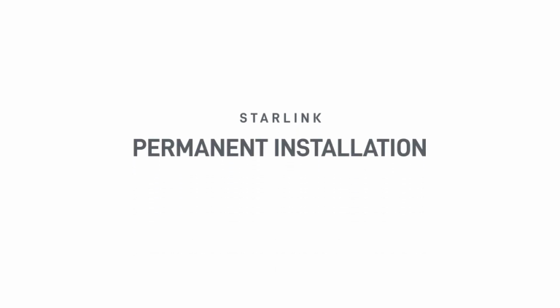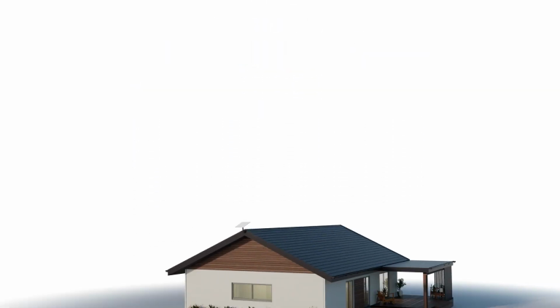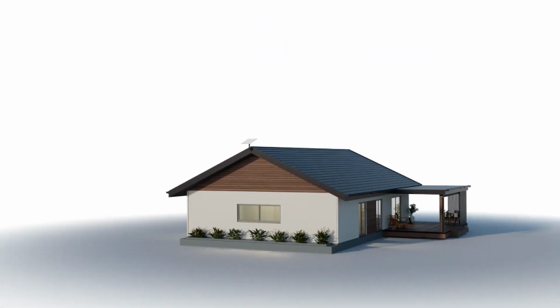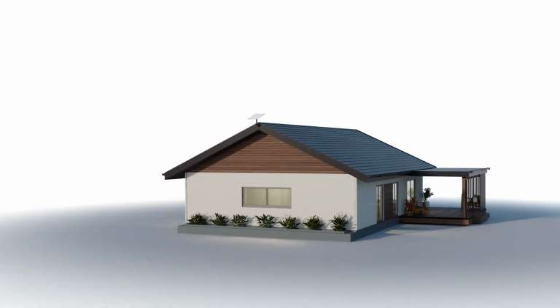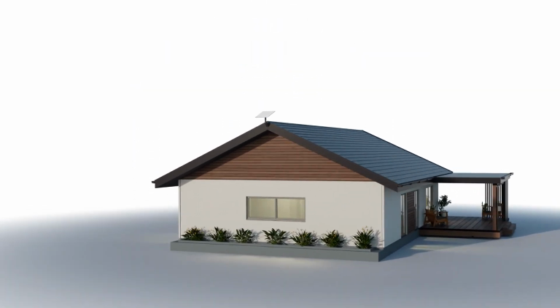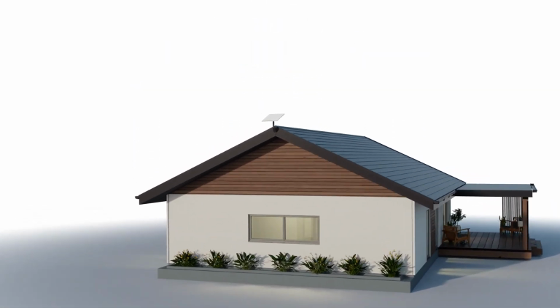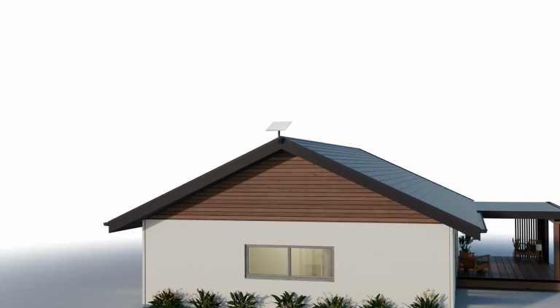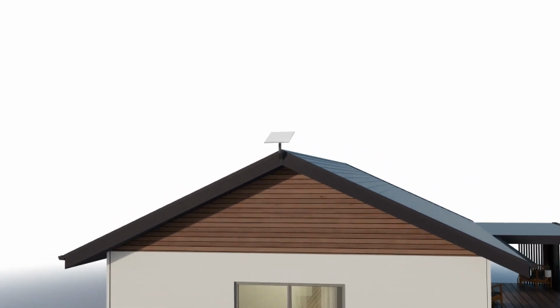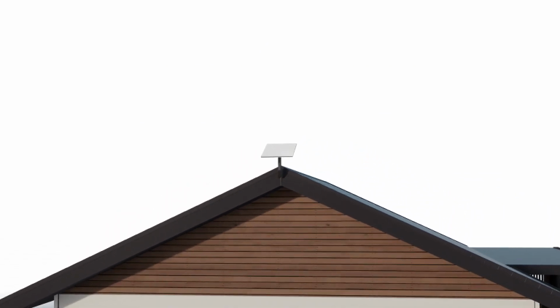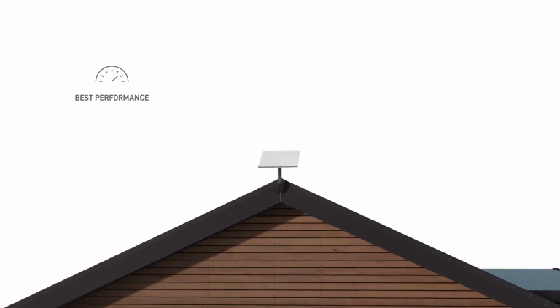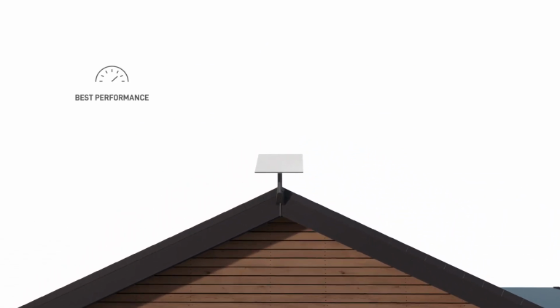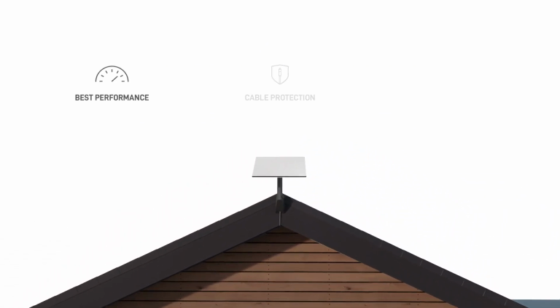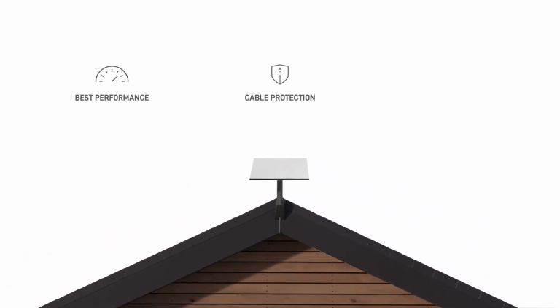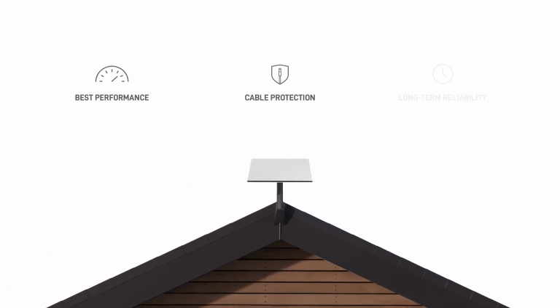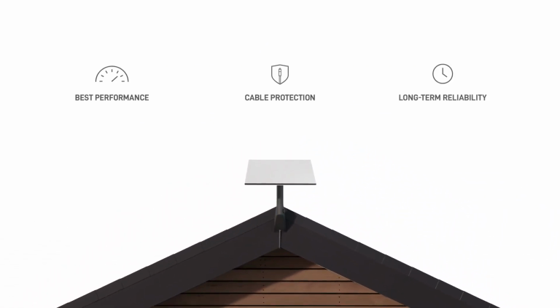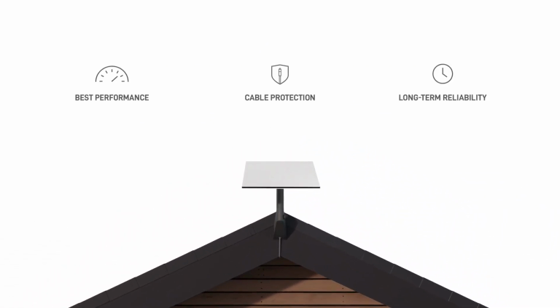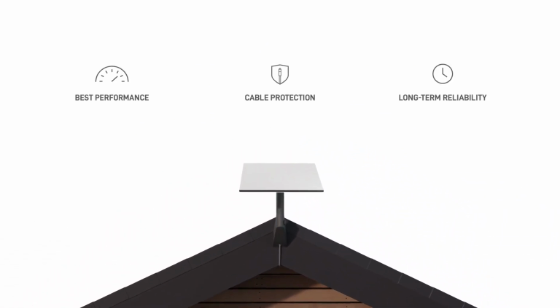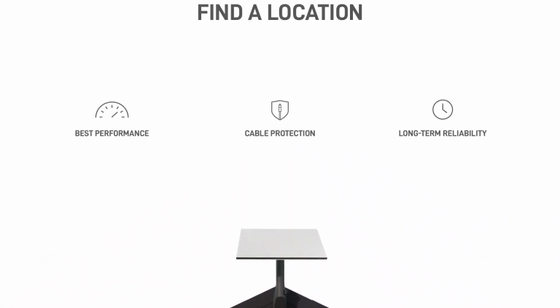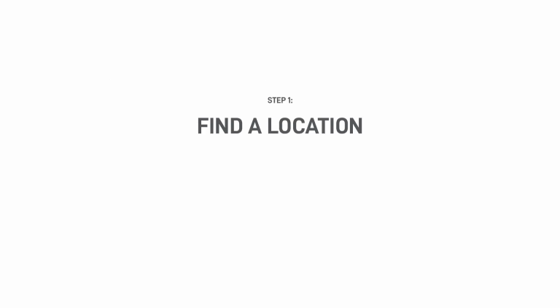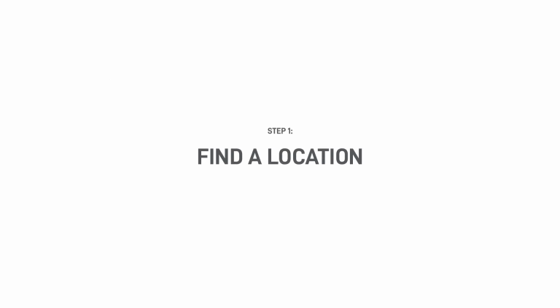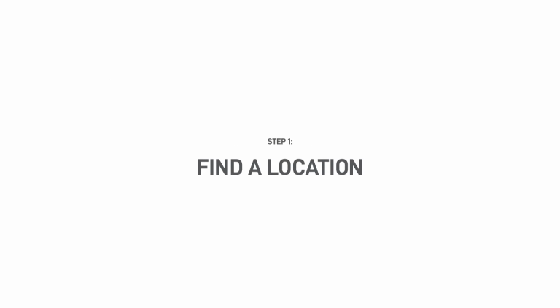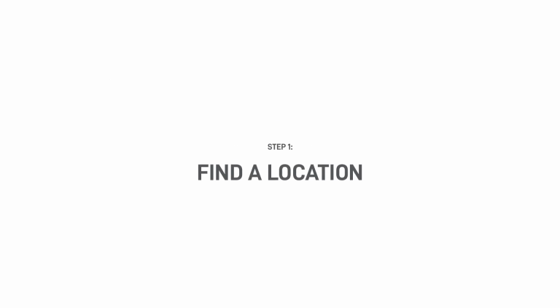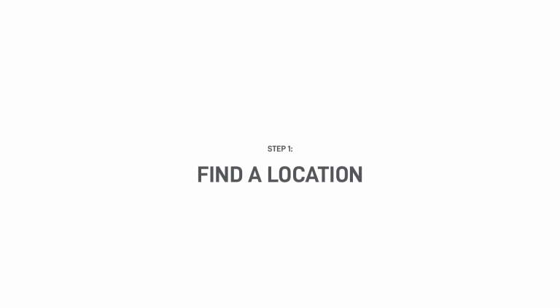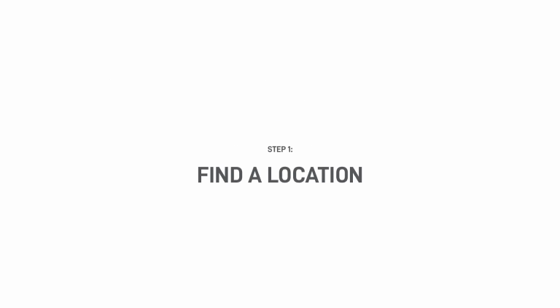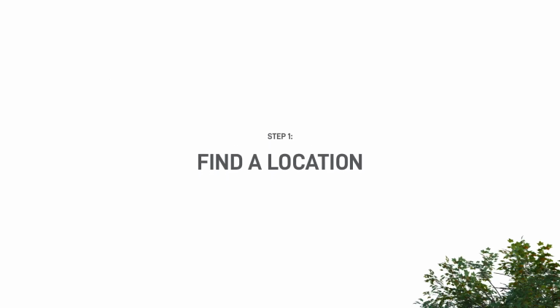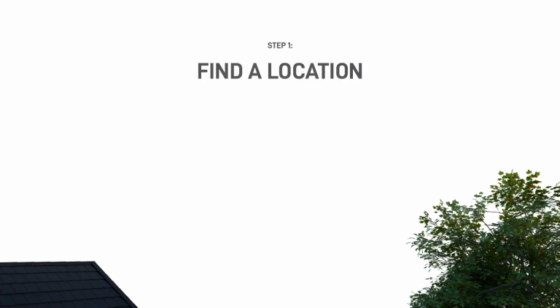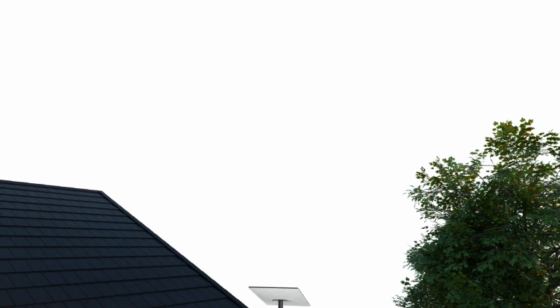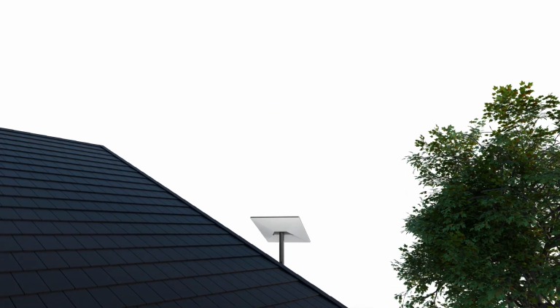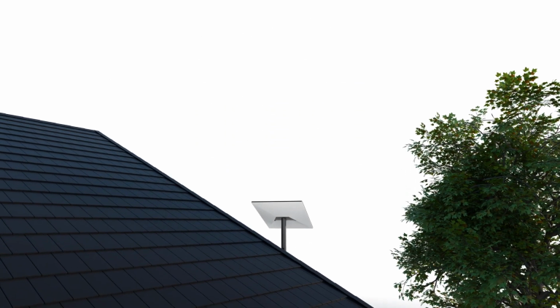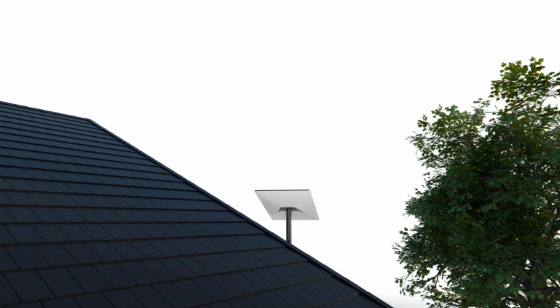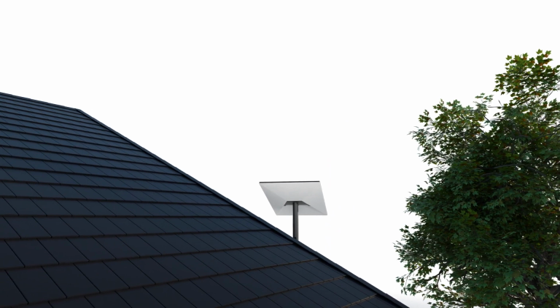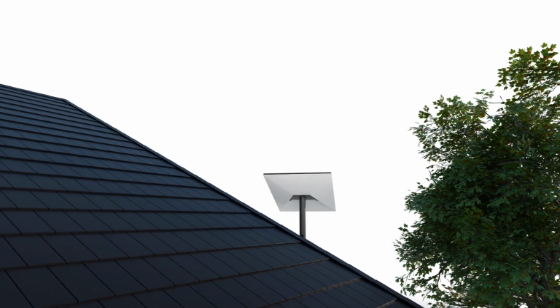In this video, we'll show you how to permanently install your Starlink for best performance, cable protection, and long-term reliability. Let's begin by finding the ideal location for your Starlink. You'll want a clear view of the sky, free from obstructions.